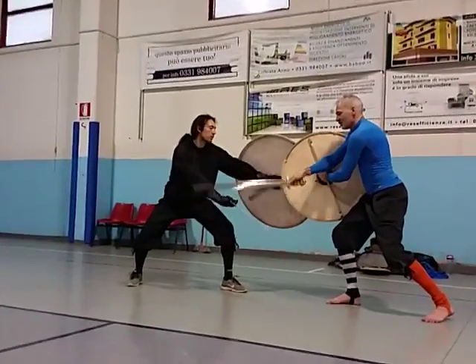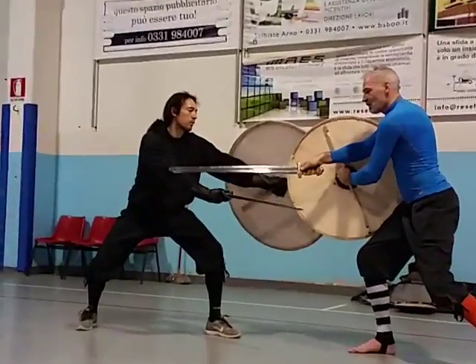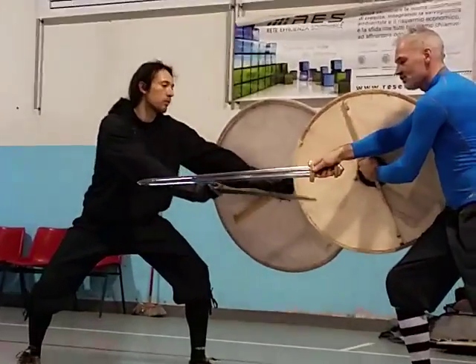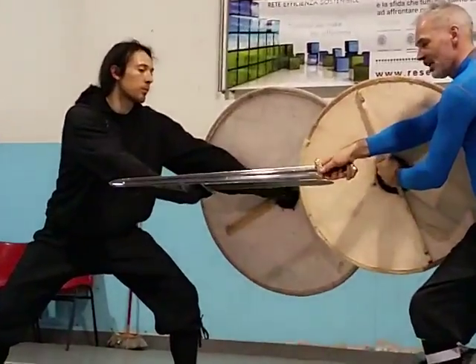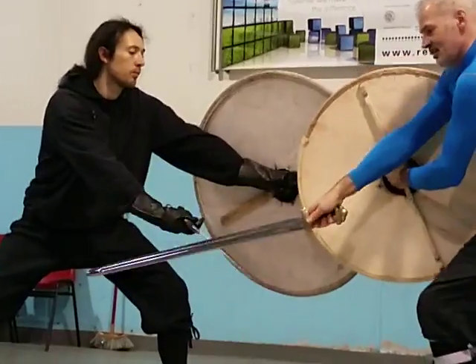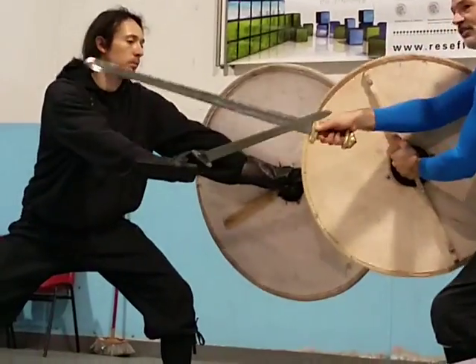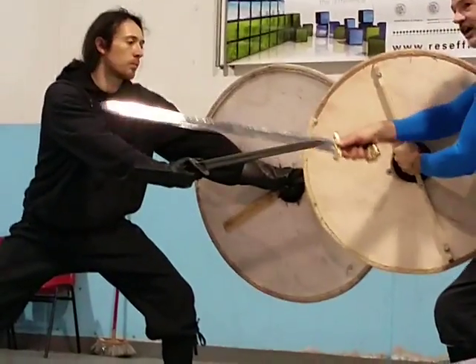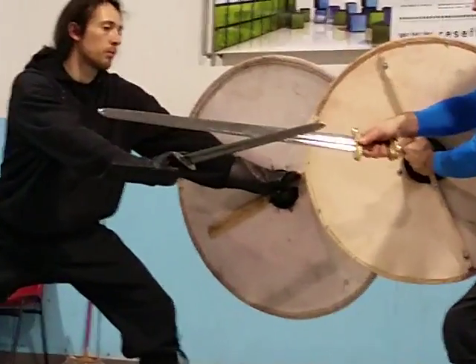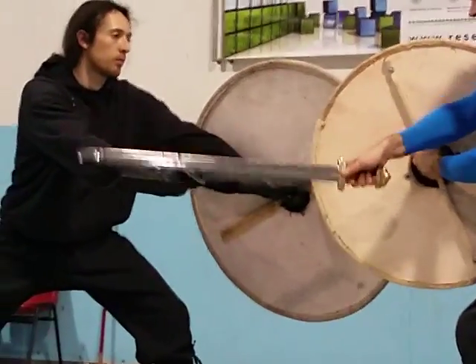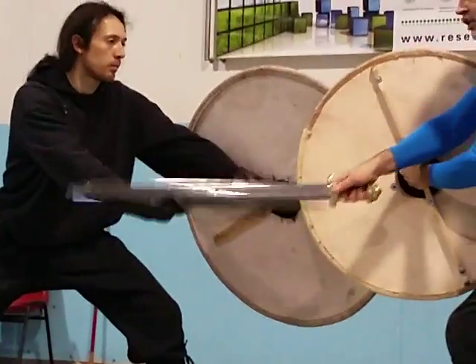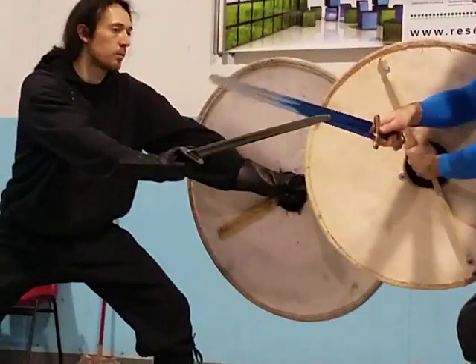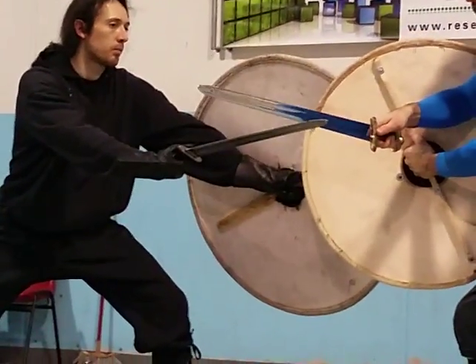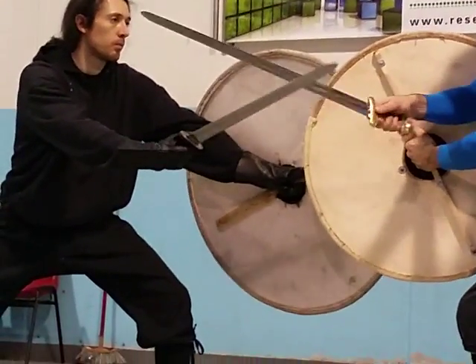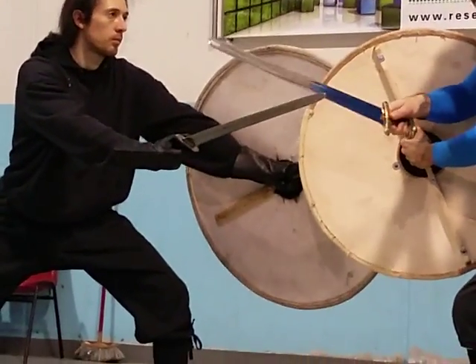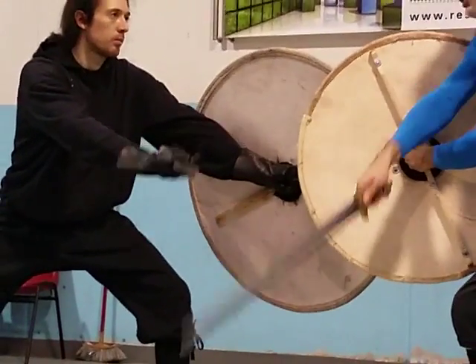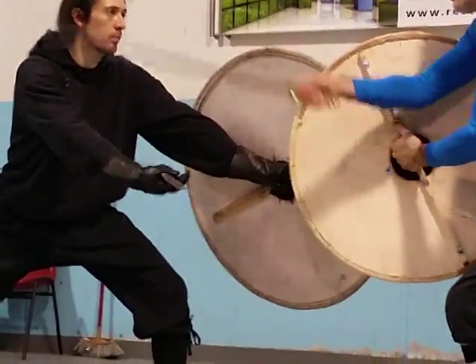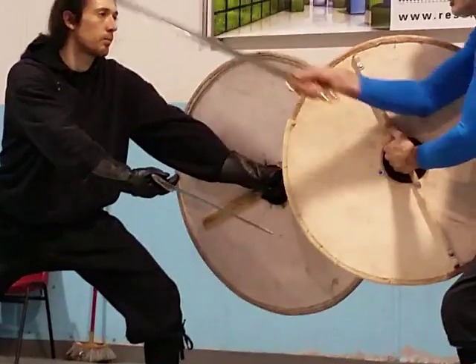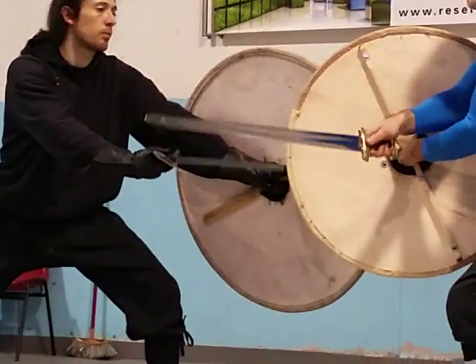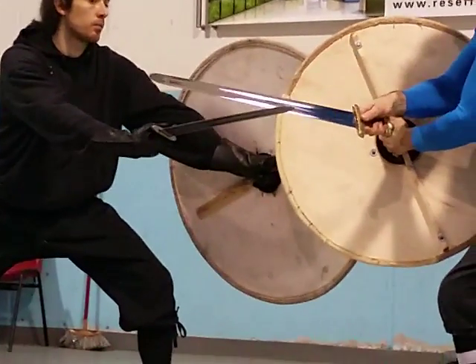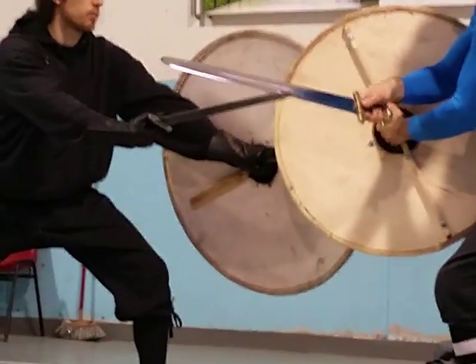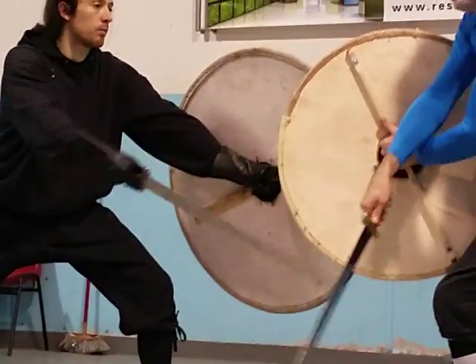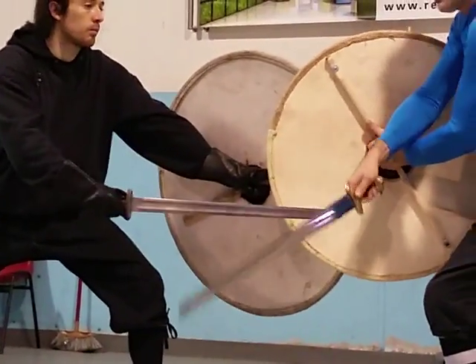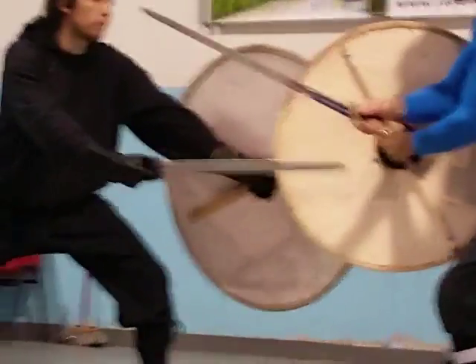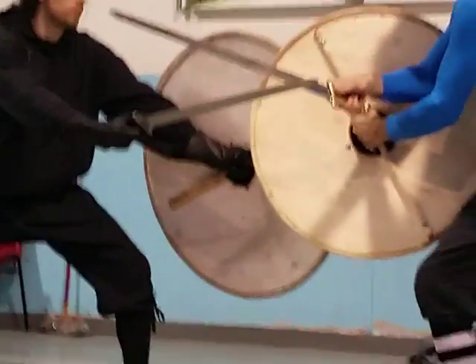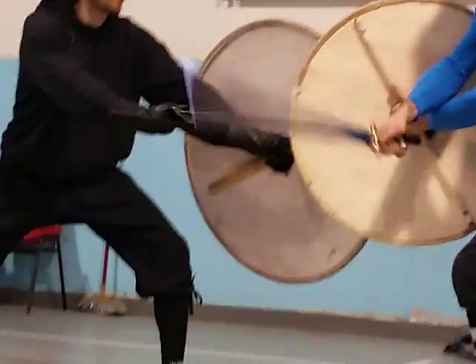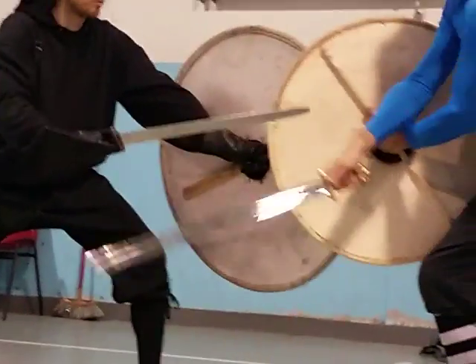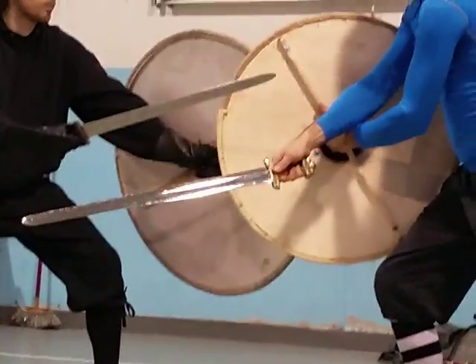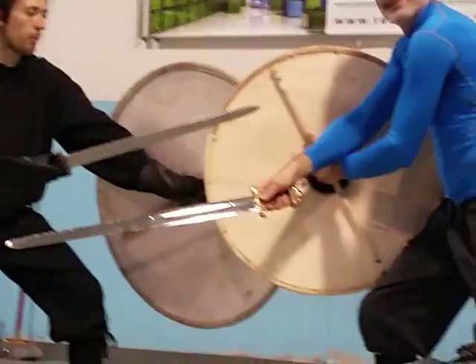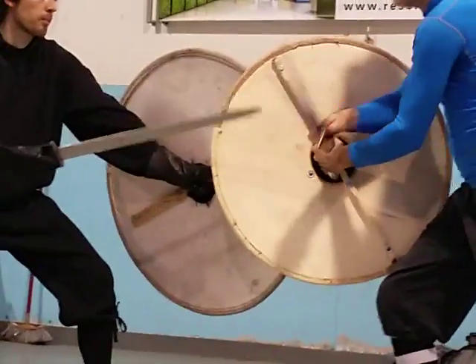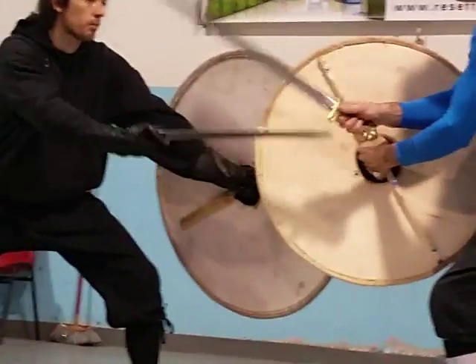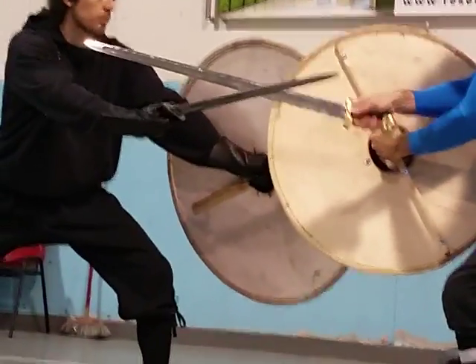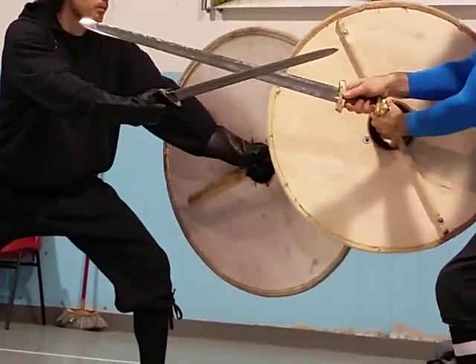The closer I am to this hand, the harder it is. Don't go there because that's too long a way to get here, and he can also slip out. So the middle is good.